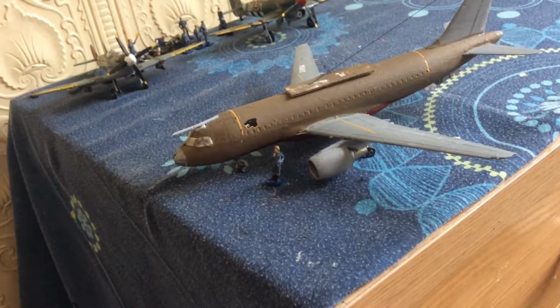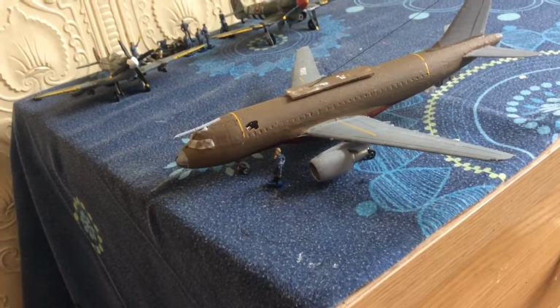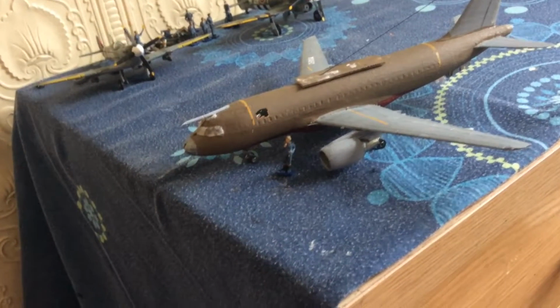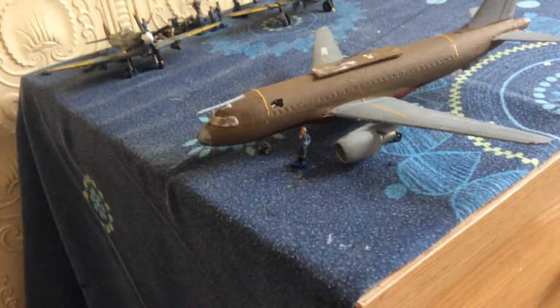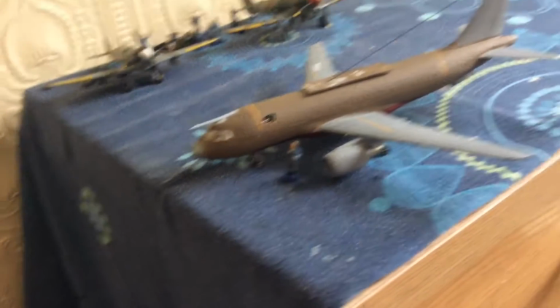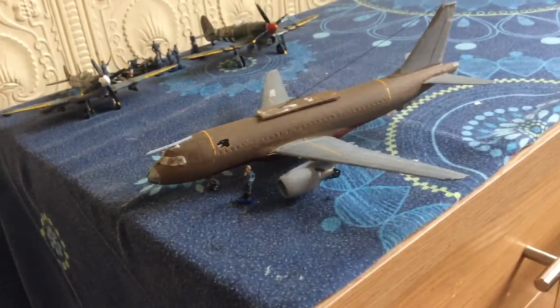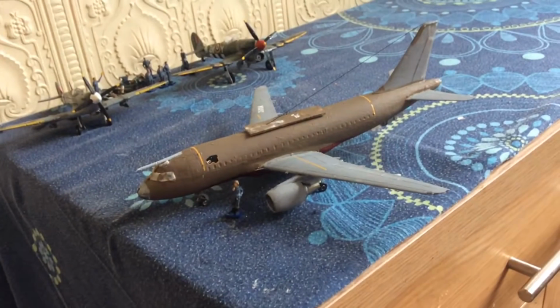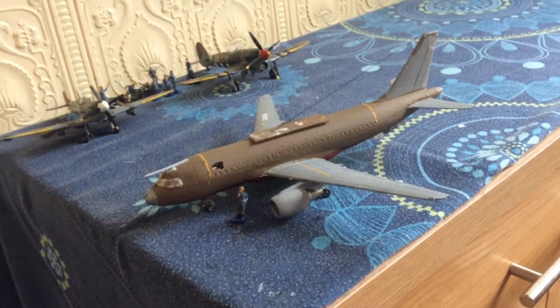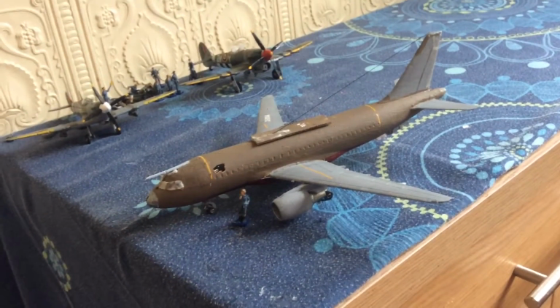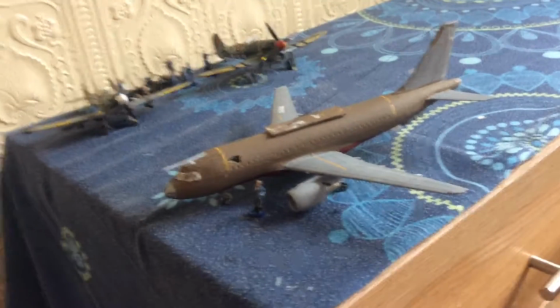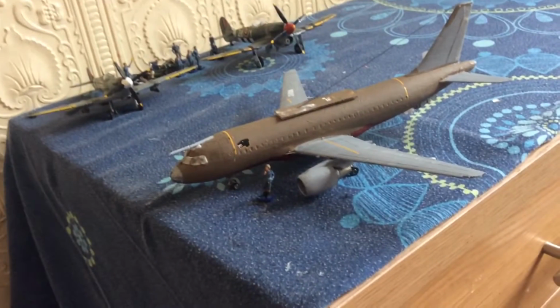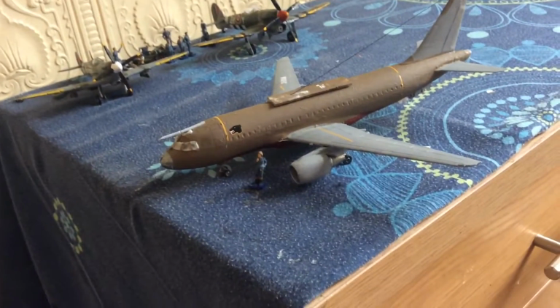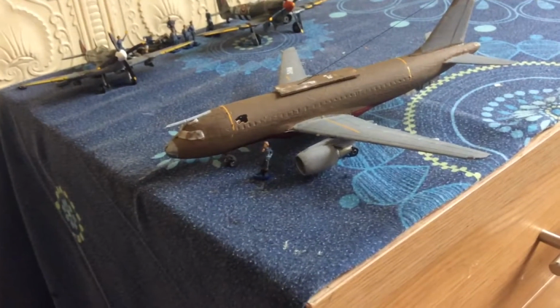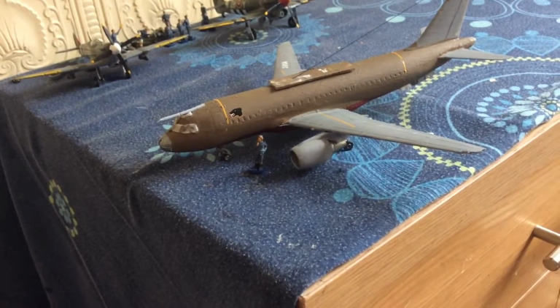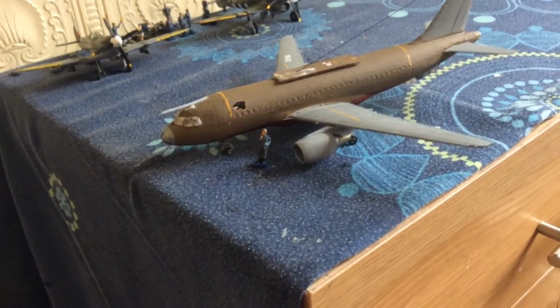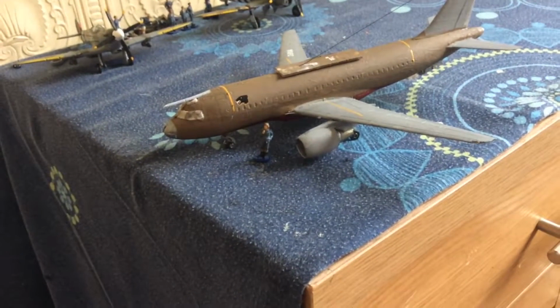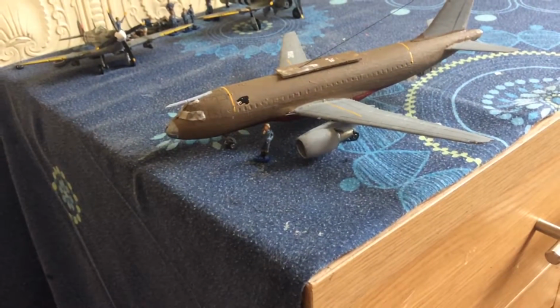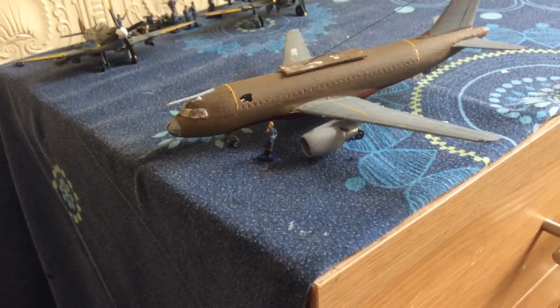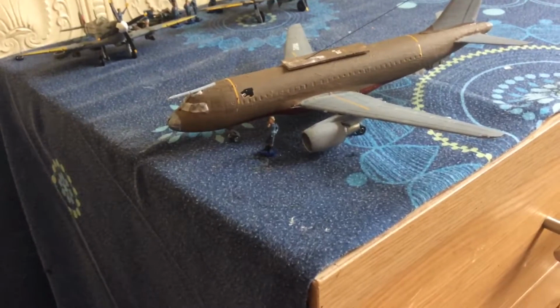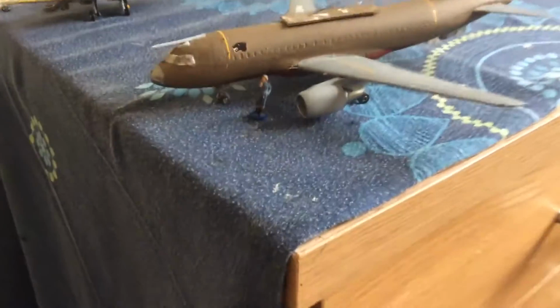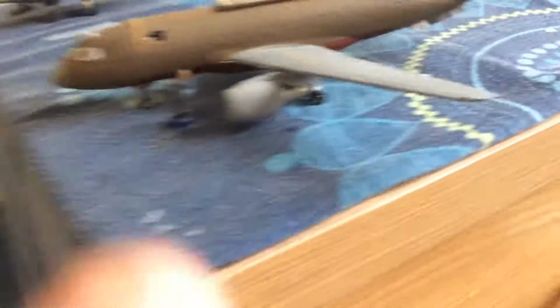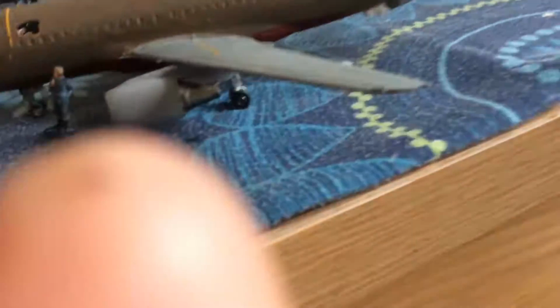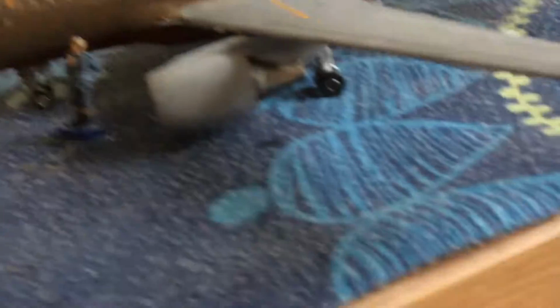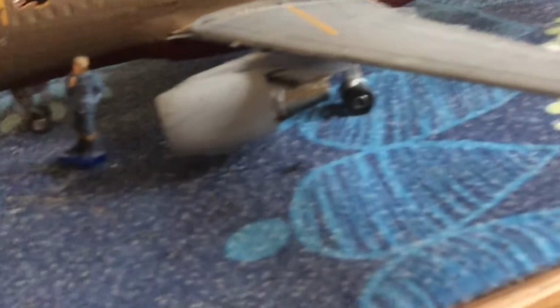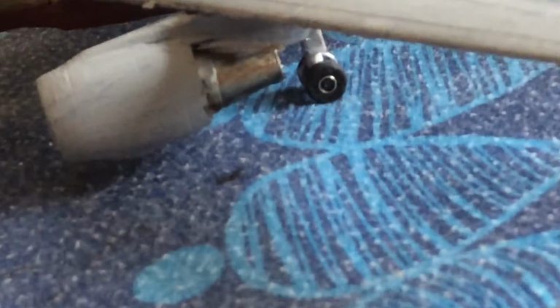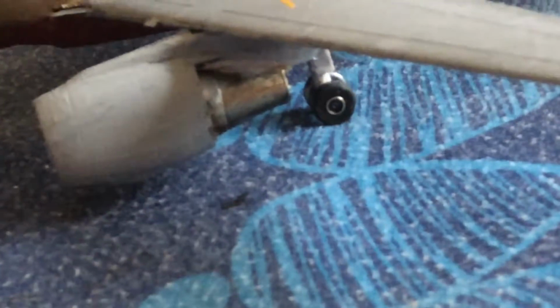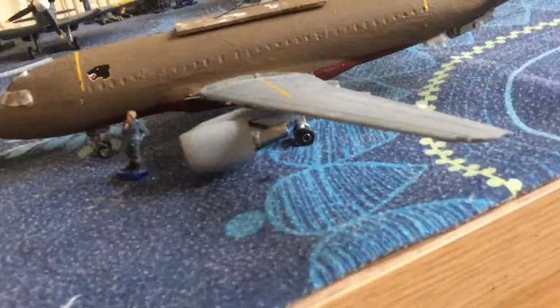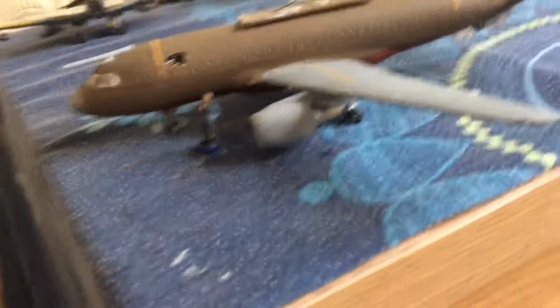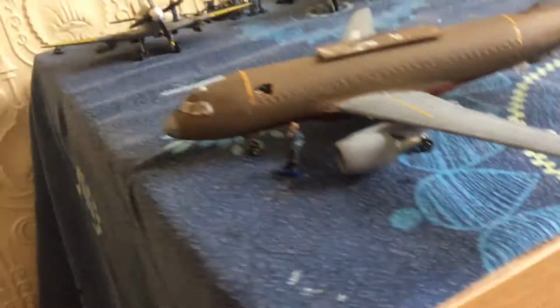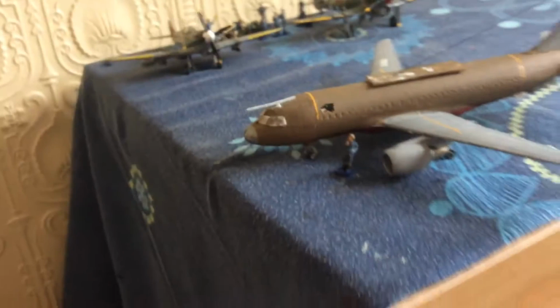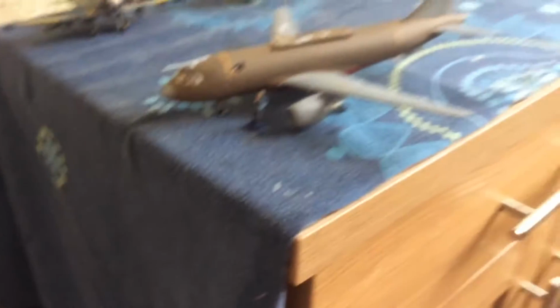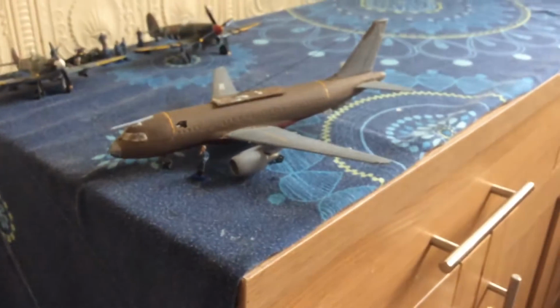The only downside is that the windows are in the way, so I'll have to figure something out for that. This Tuesday hopefully I'll be getting the two Vulcans from Tags and I'll do a review on them. See you later guys, stay tuned for more.